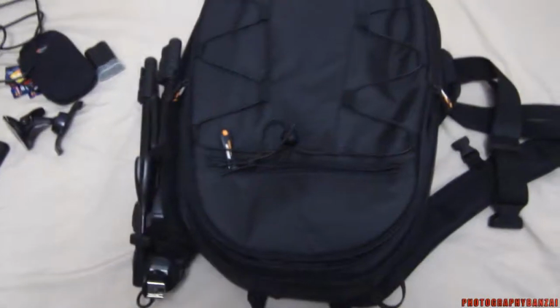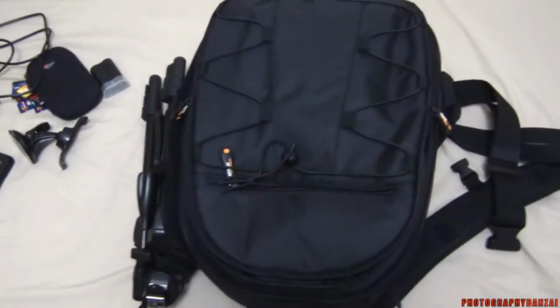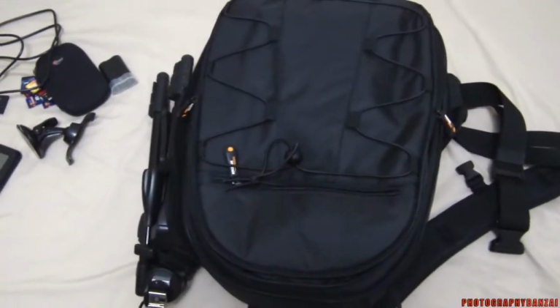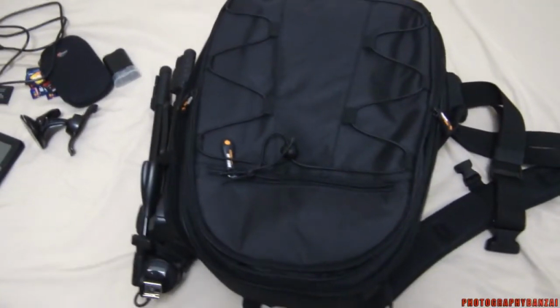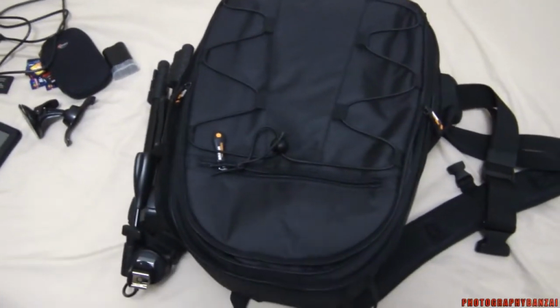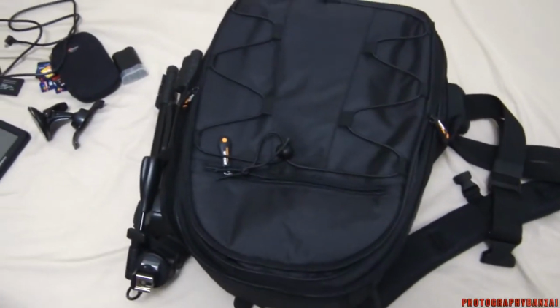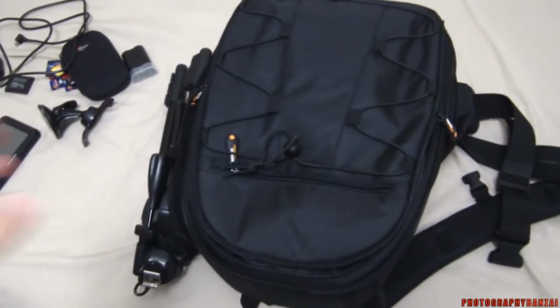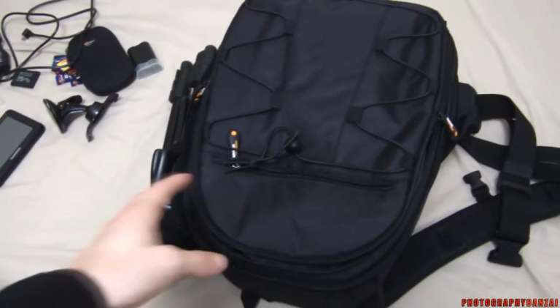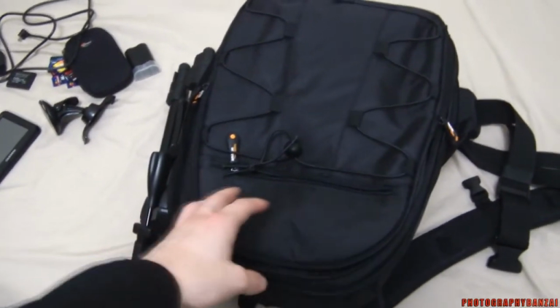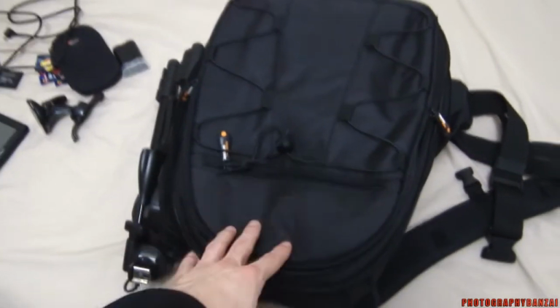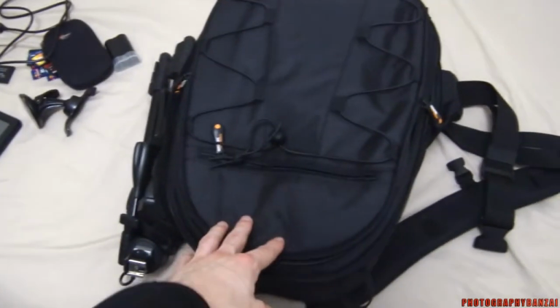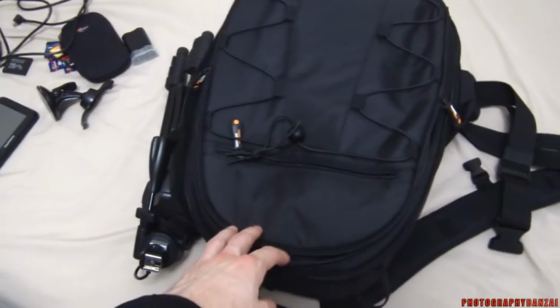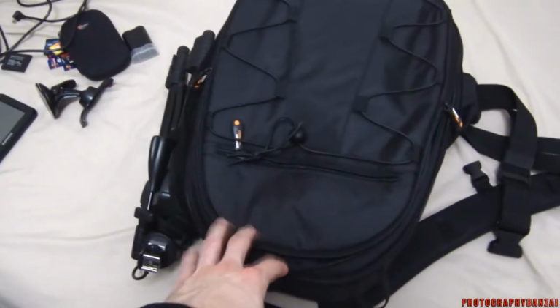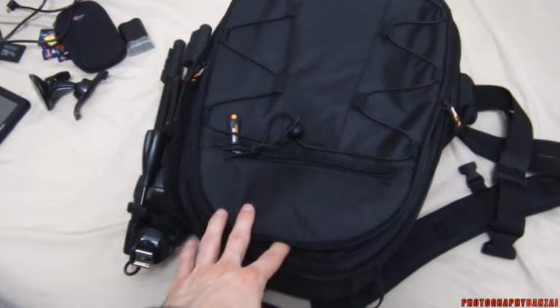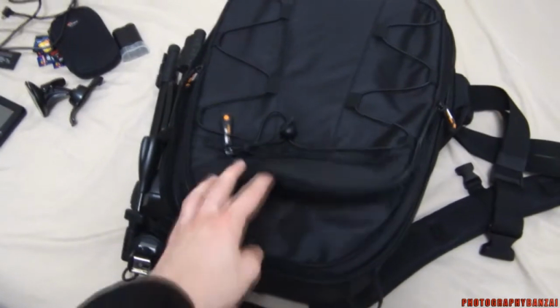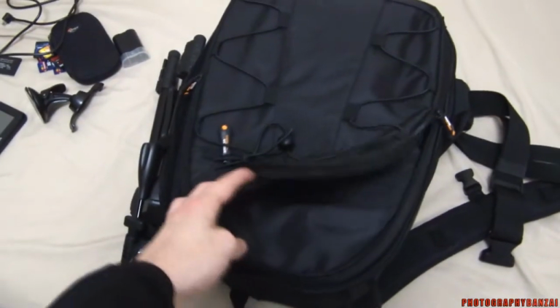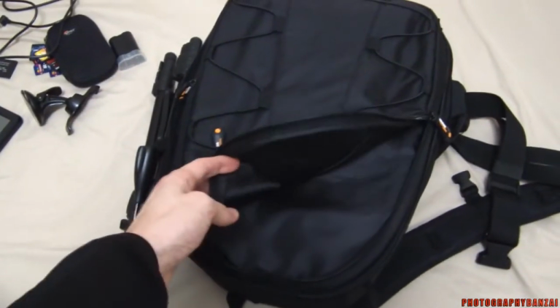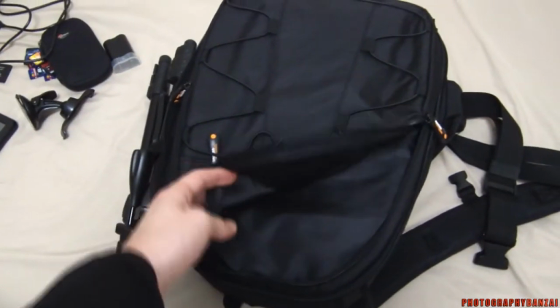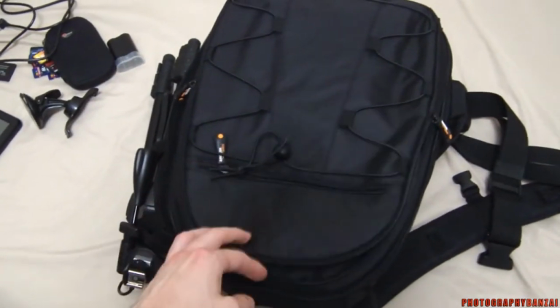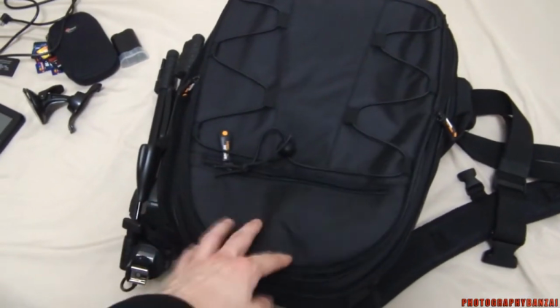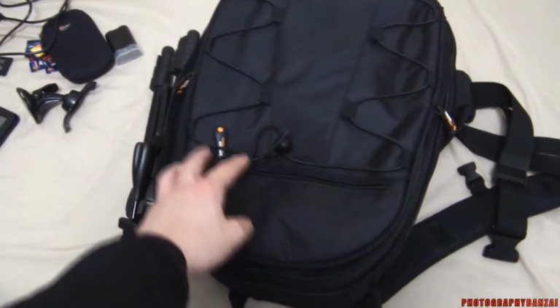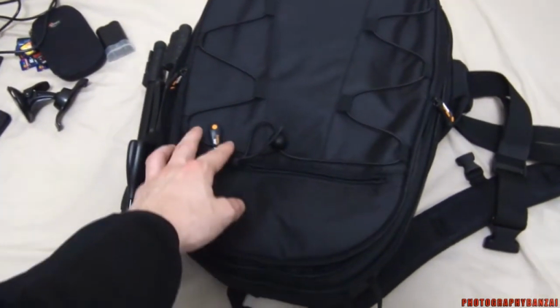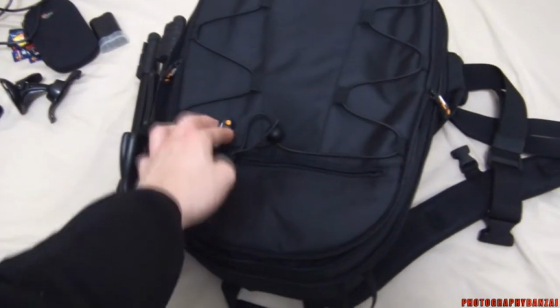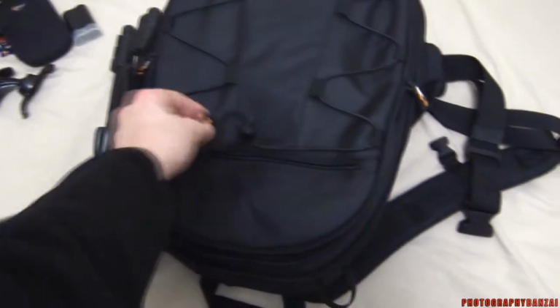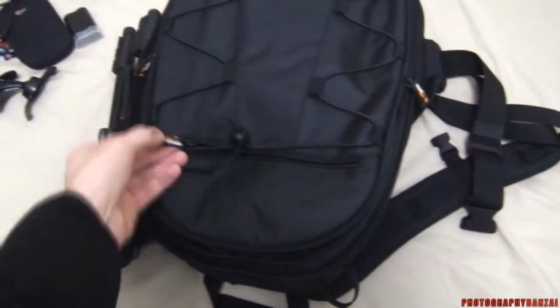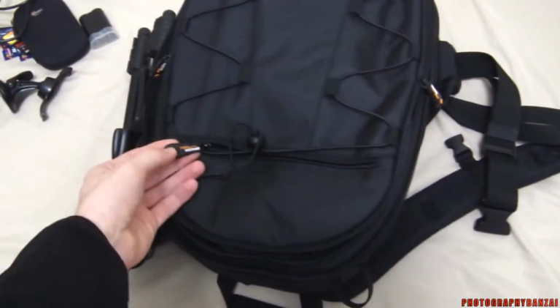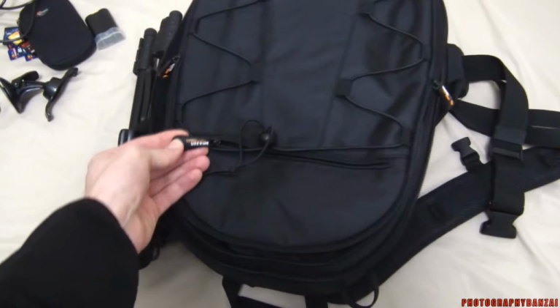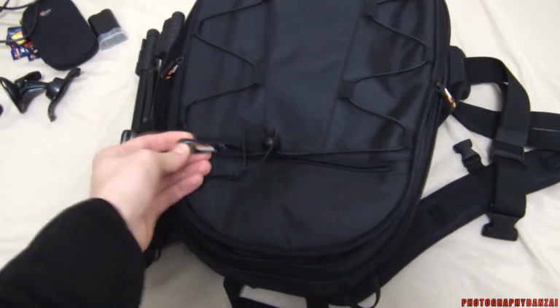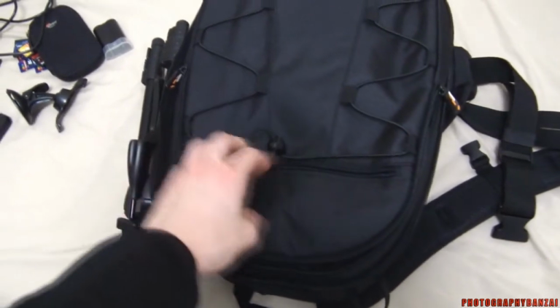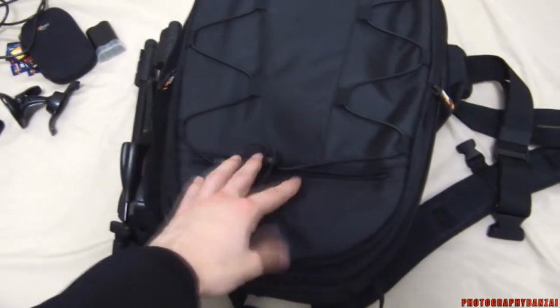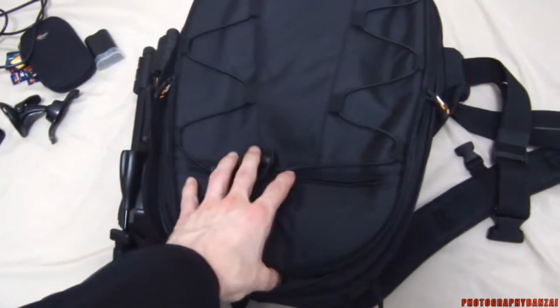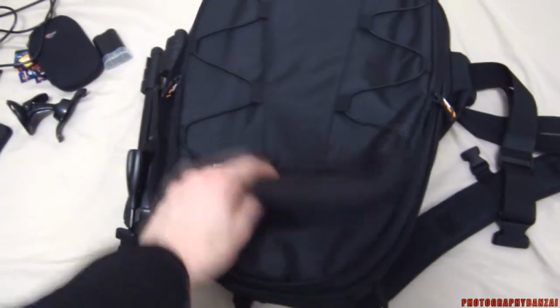Hey, this is Scott at PhotographyBanzai.com. I'm going to show you this backpack I picked up — about $30 on Amazon.com. It's the Amazon Basics camera backpack. Pretty nice so far.